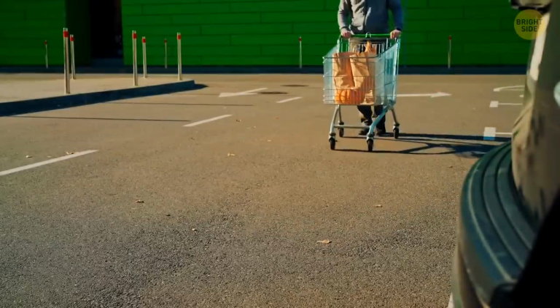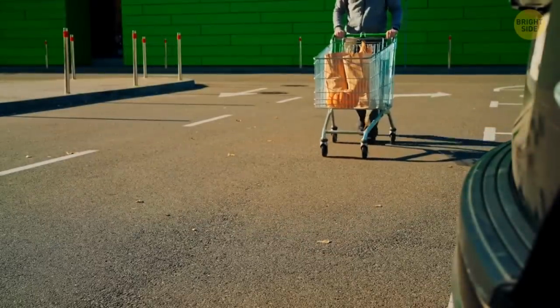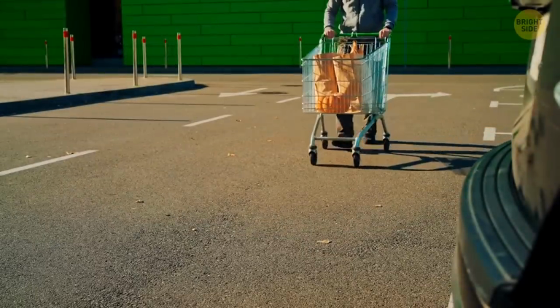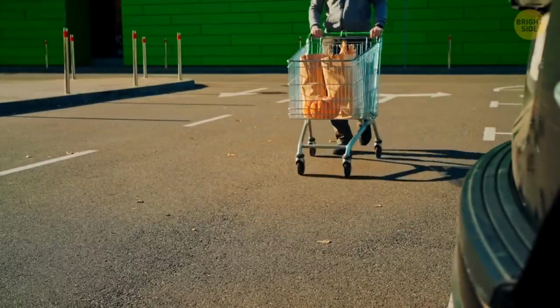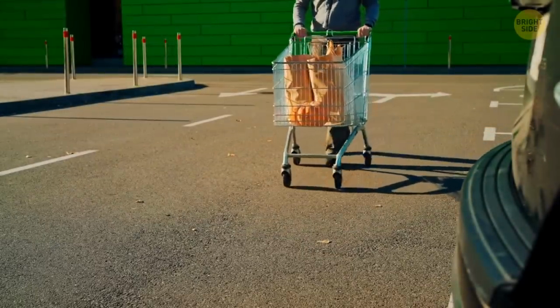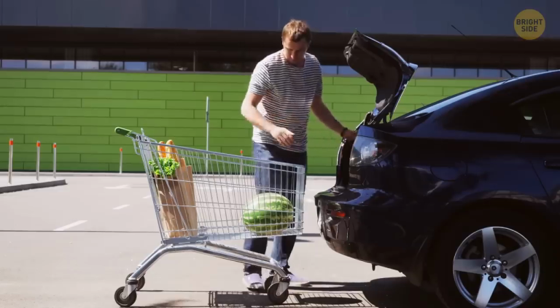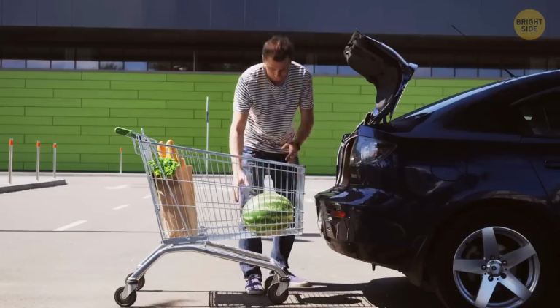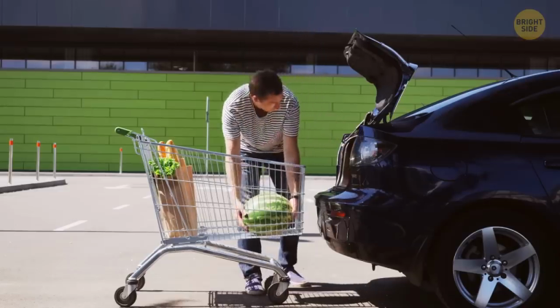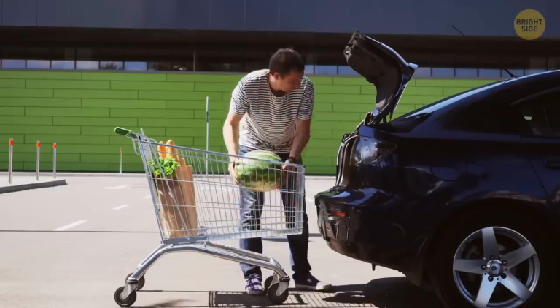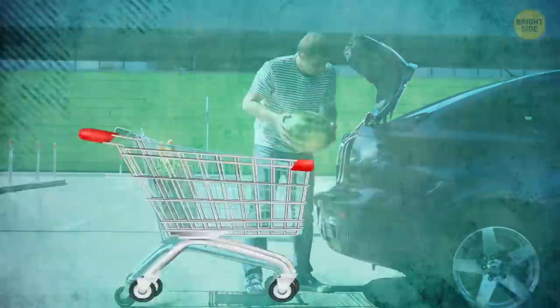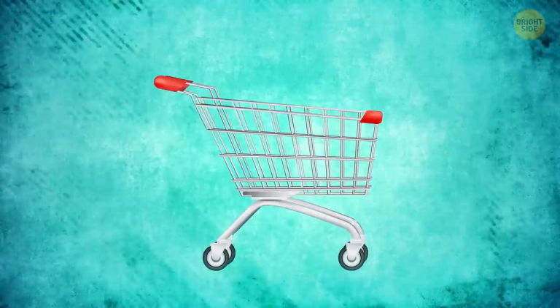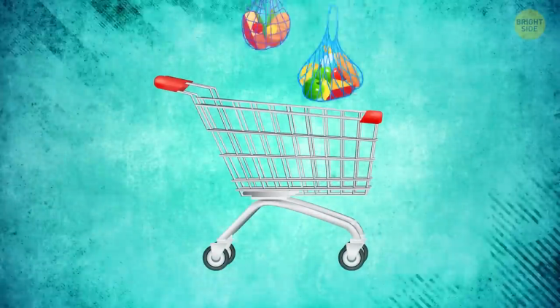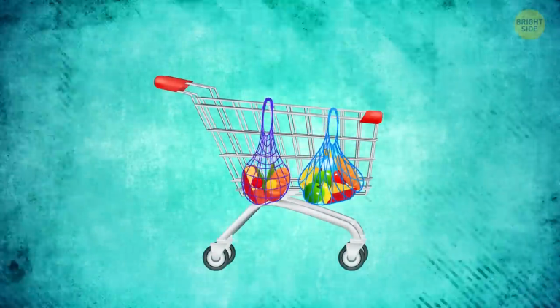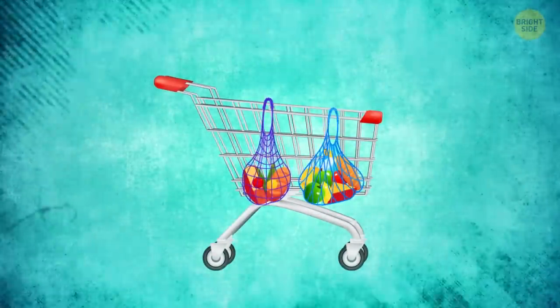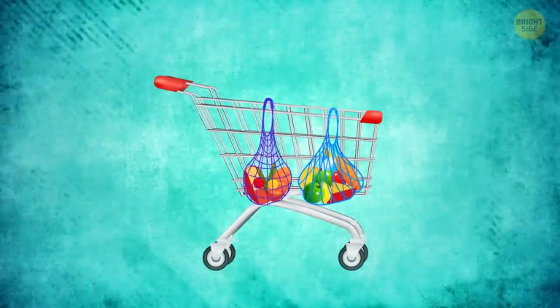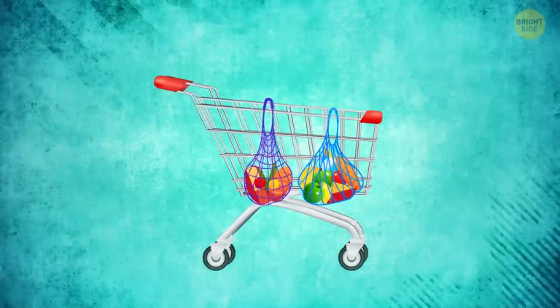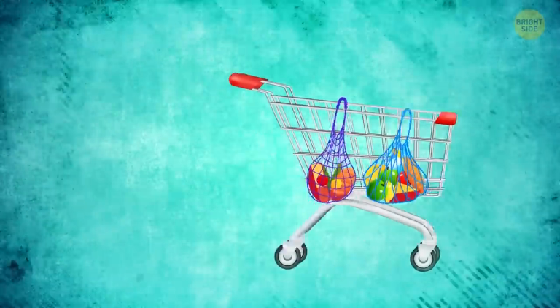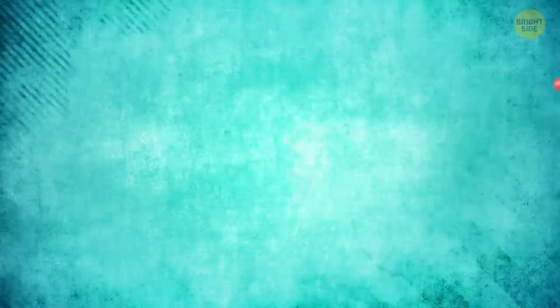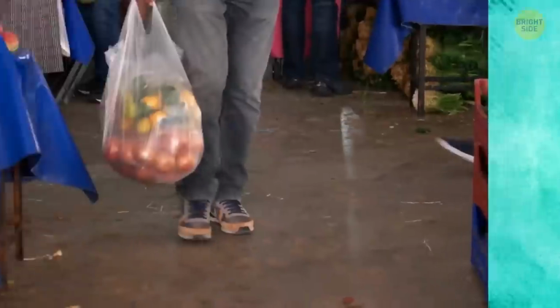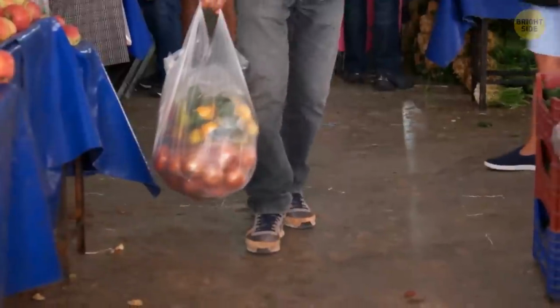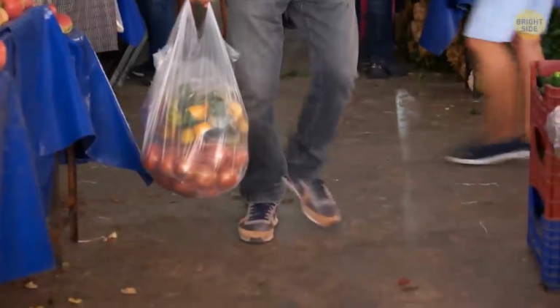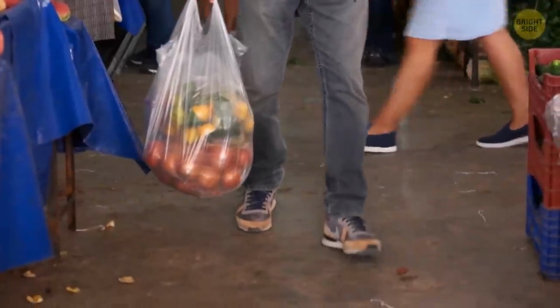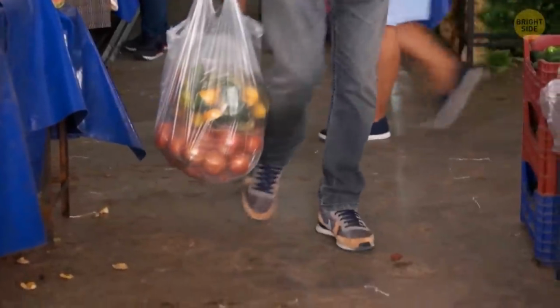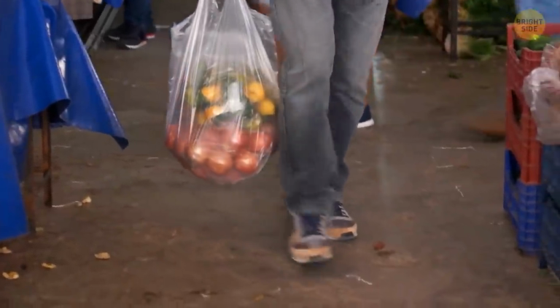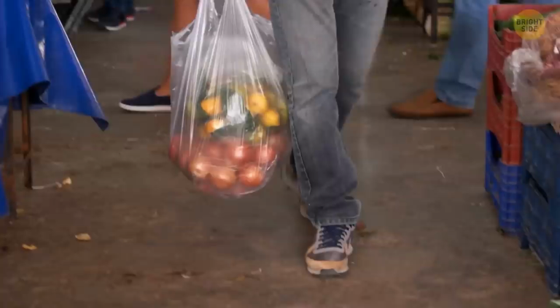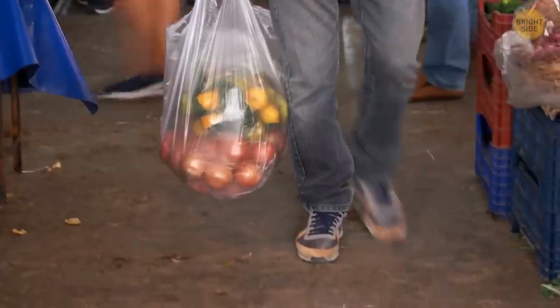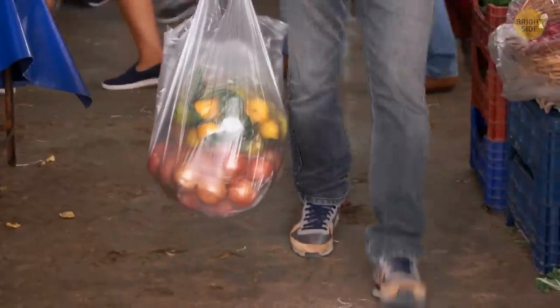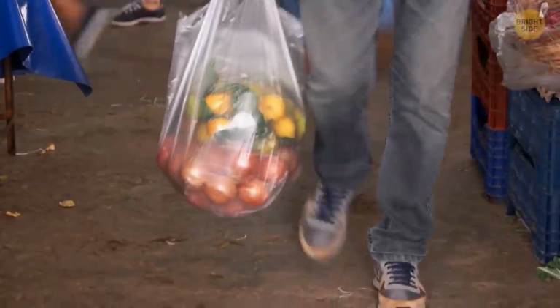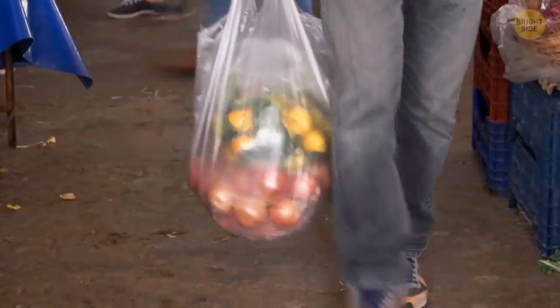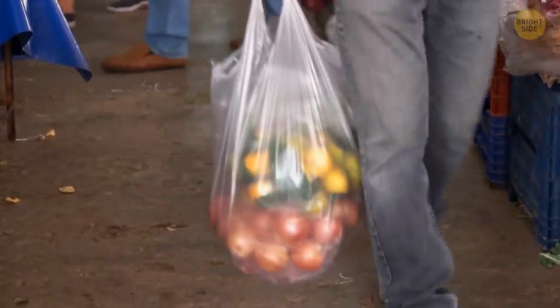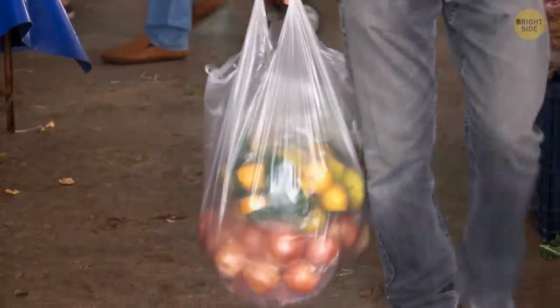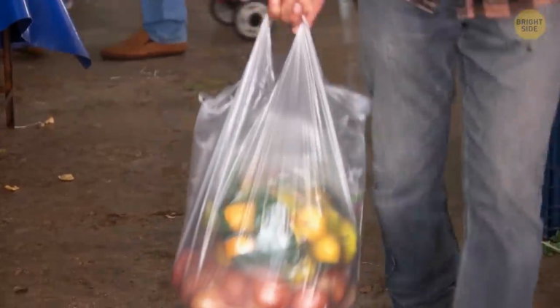When you're on your way back to the car after bagging up everything you bought, use the loops on a shopping cart to hang the bags. Now softer items like bread, eggs, fruit, and veggies won't get squashed by the heavier goods.